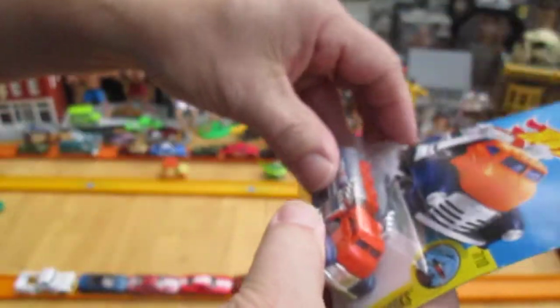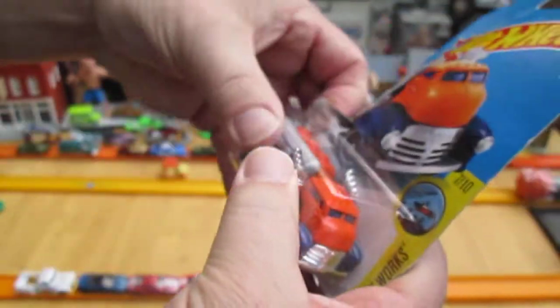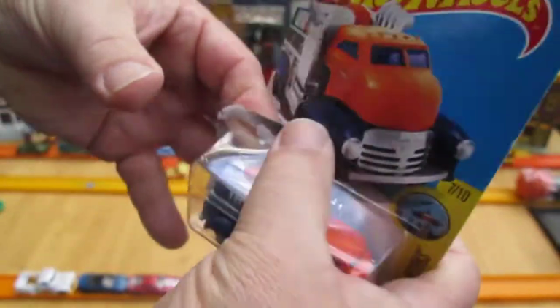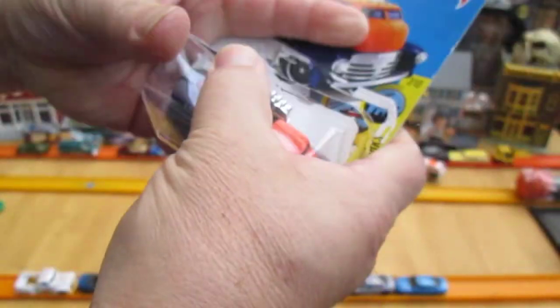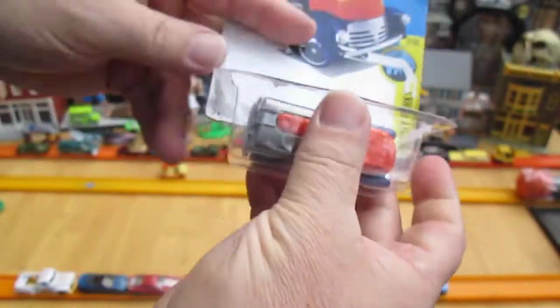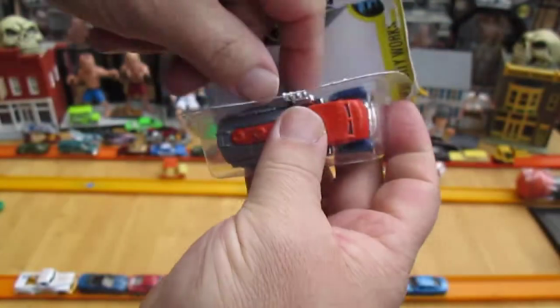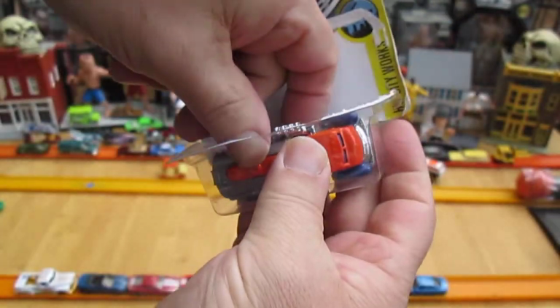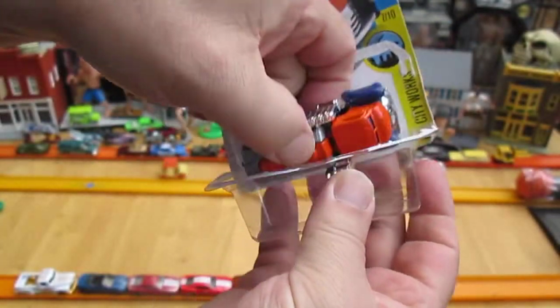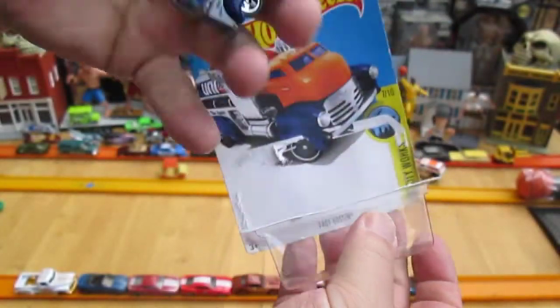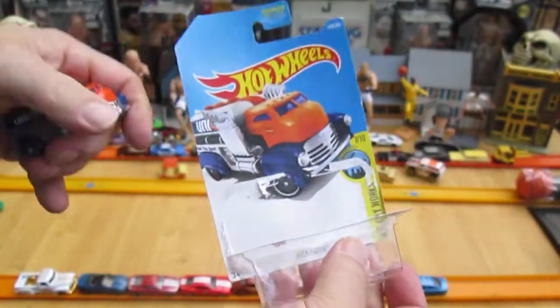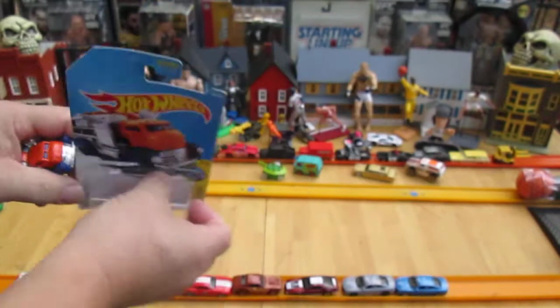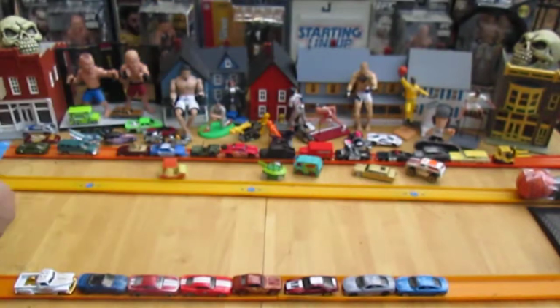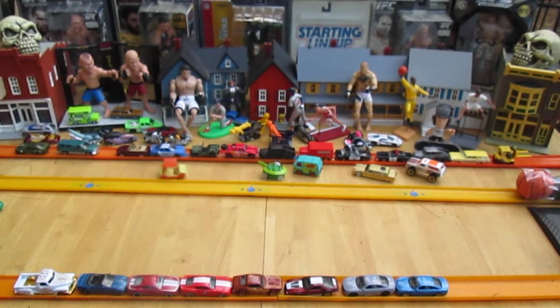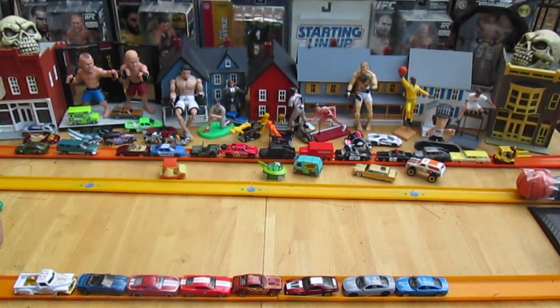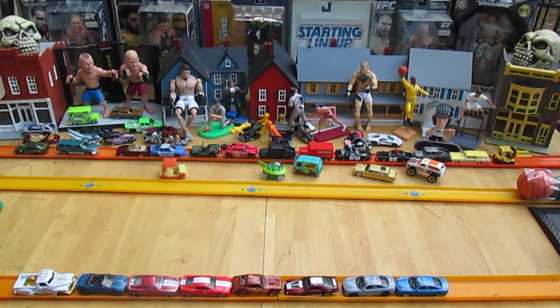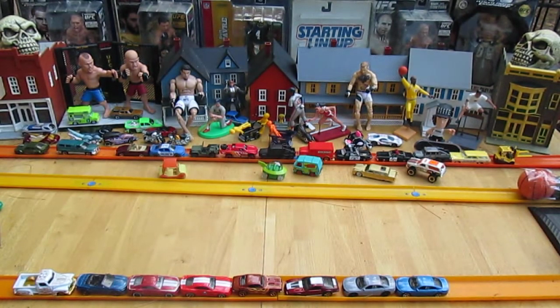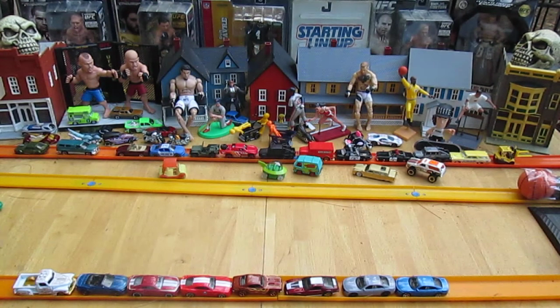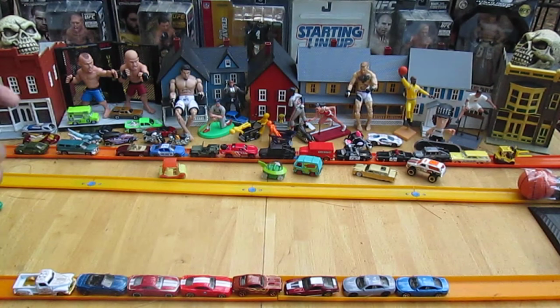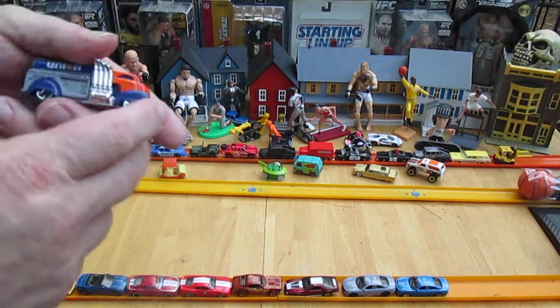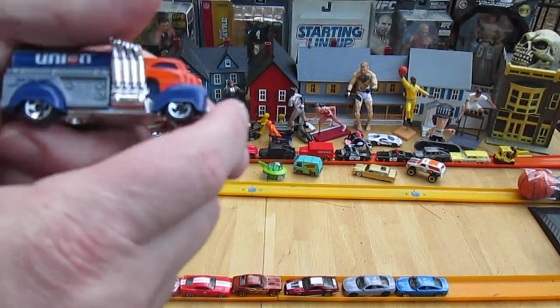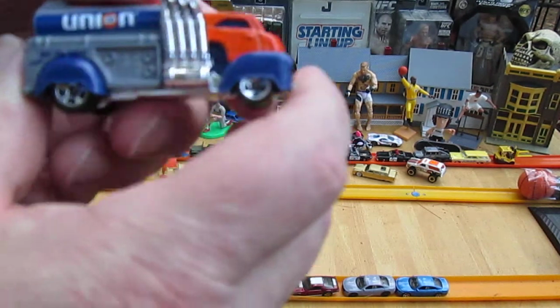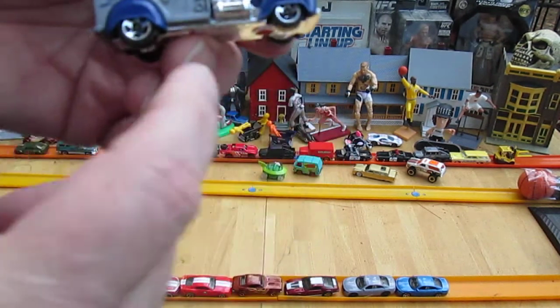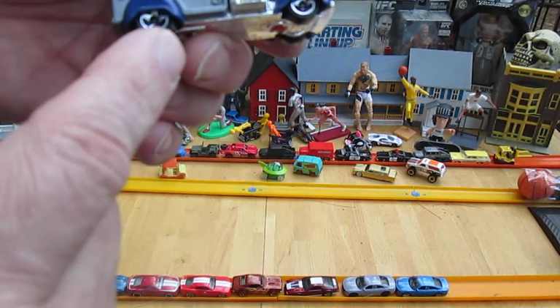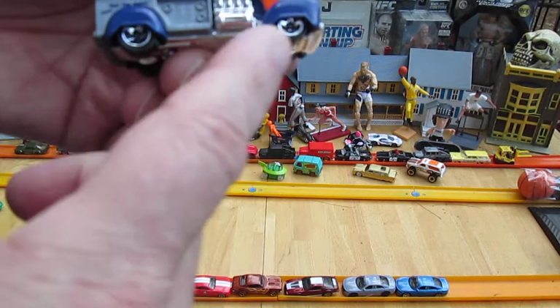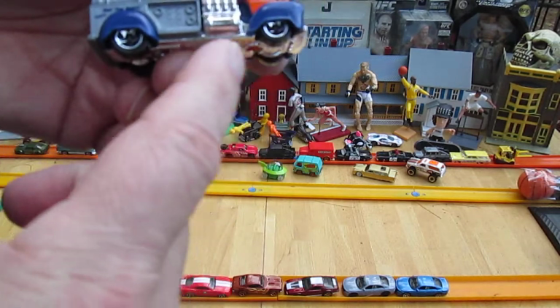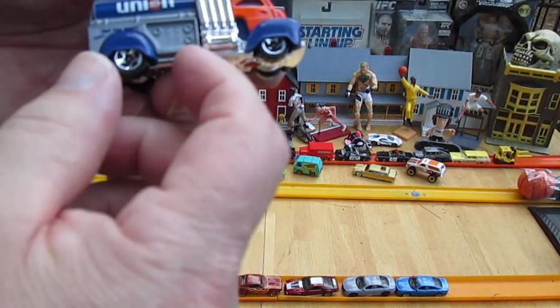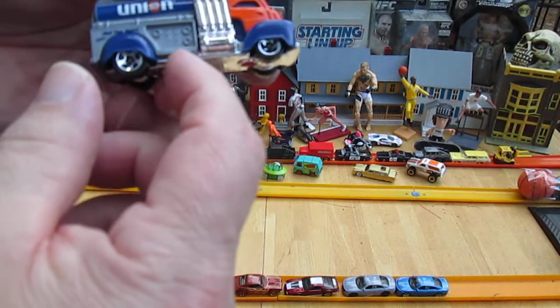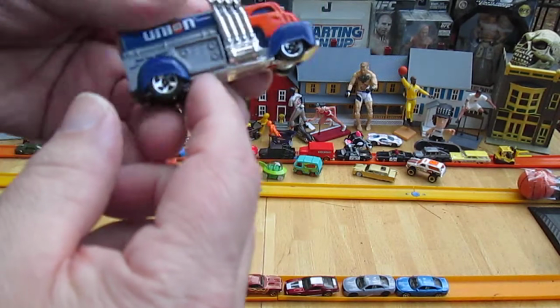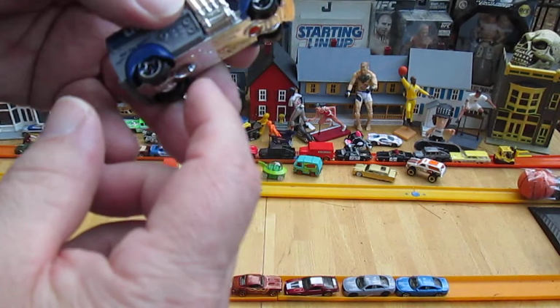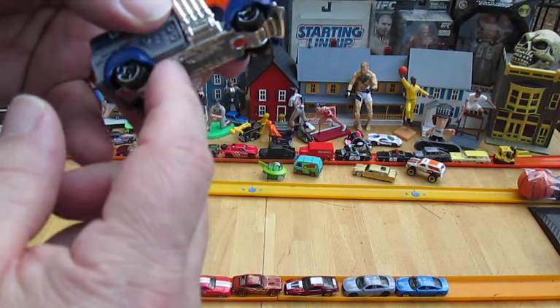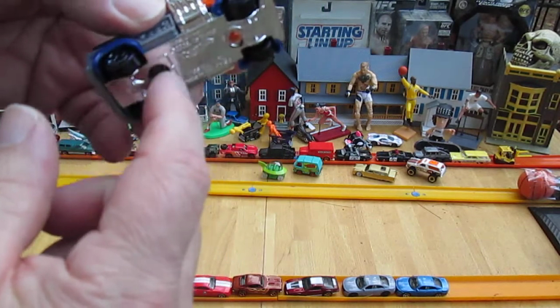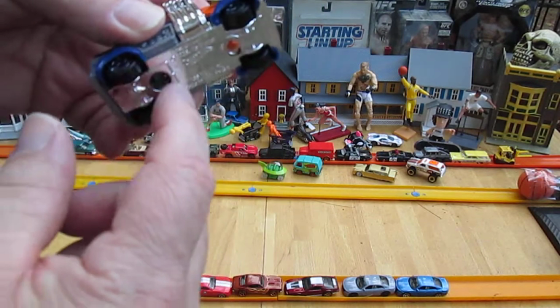Let's get it out of the package and see what it's made of. I did a video before with a comparison of the four-wheel ones compared to the six-wheel ones. There's our six-wheel ones too.